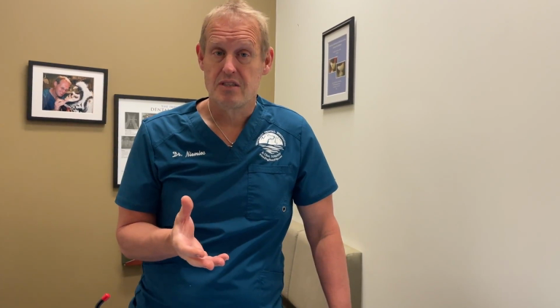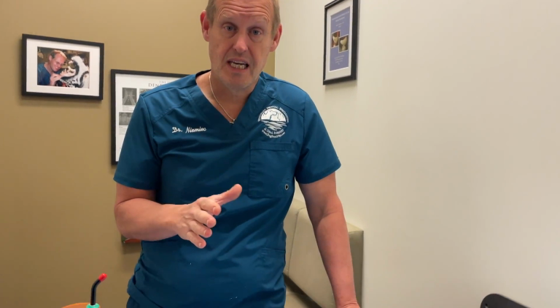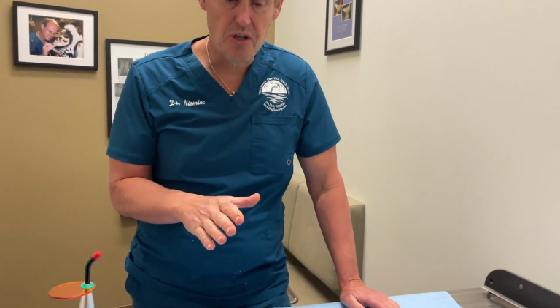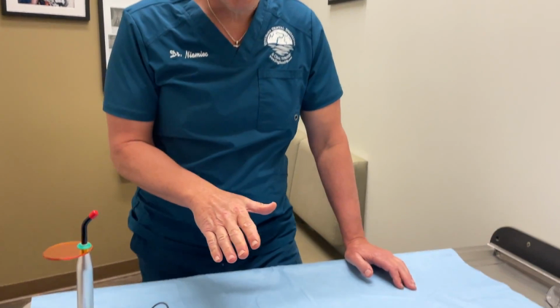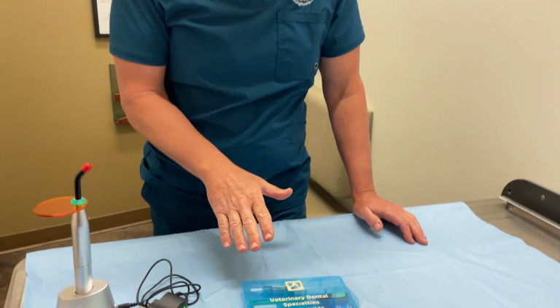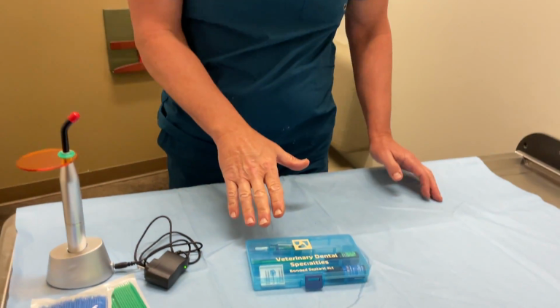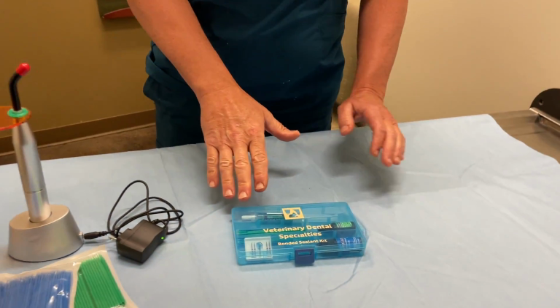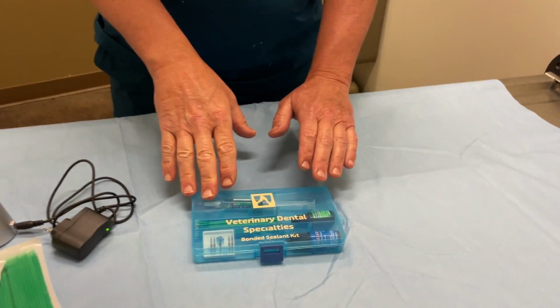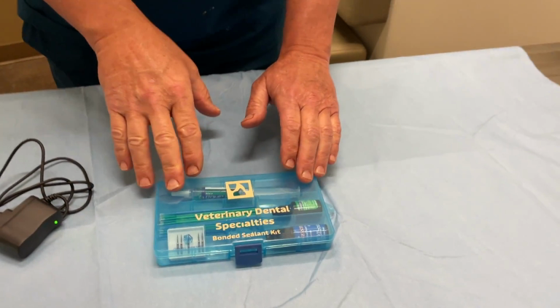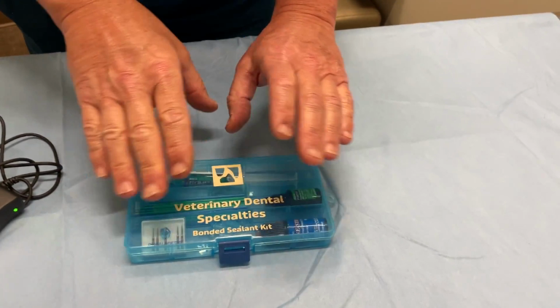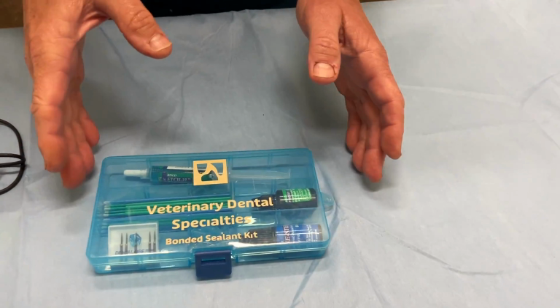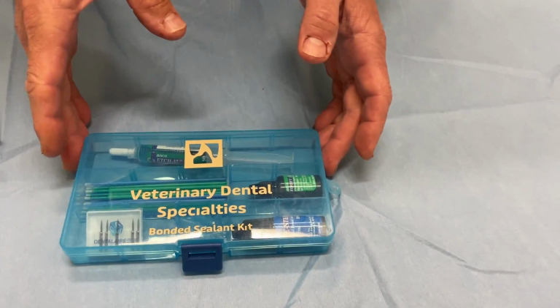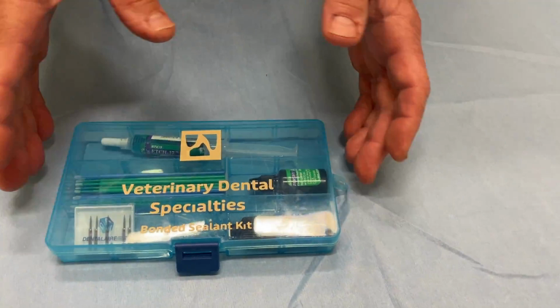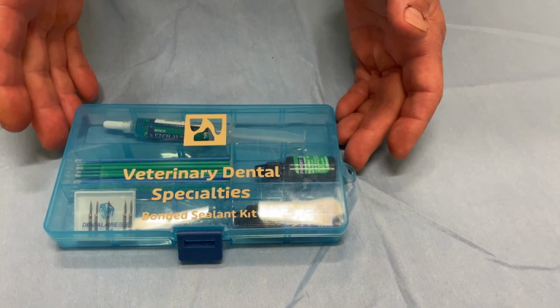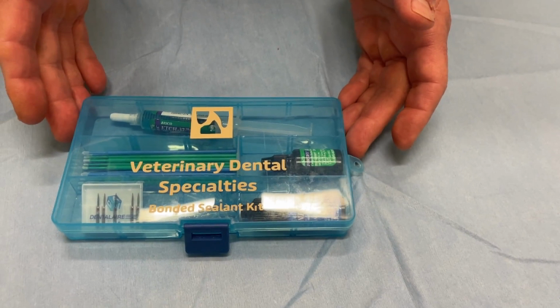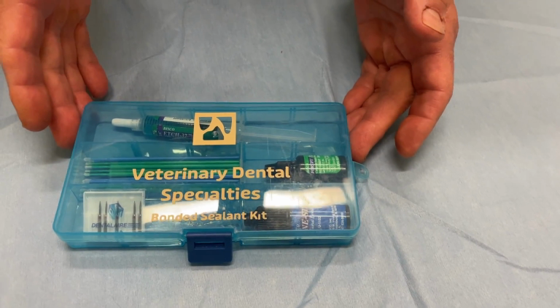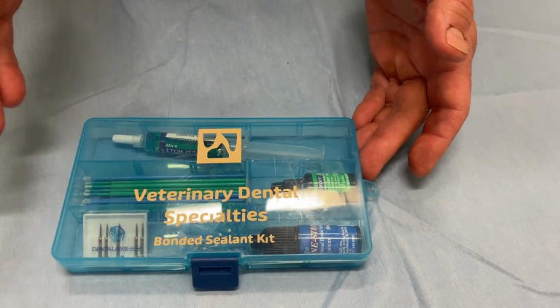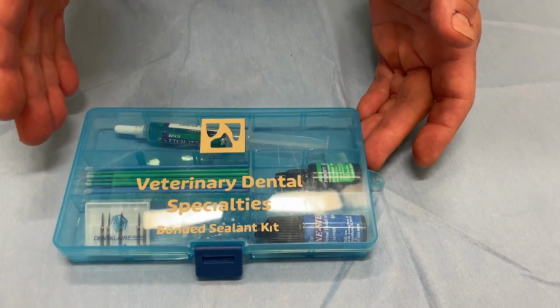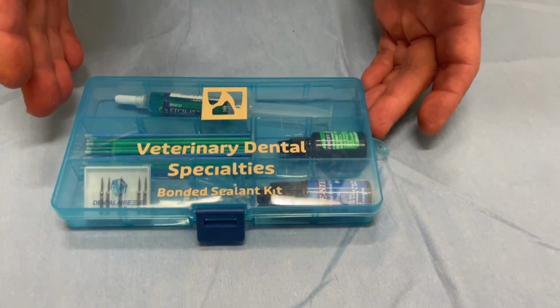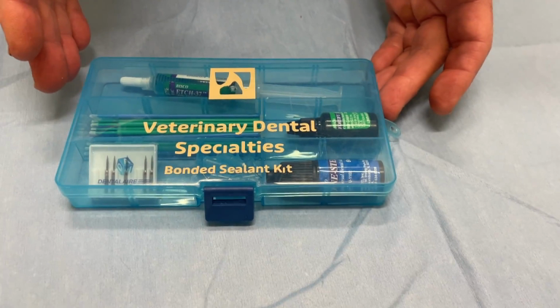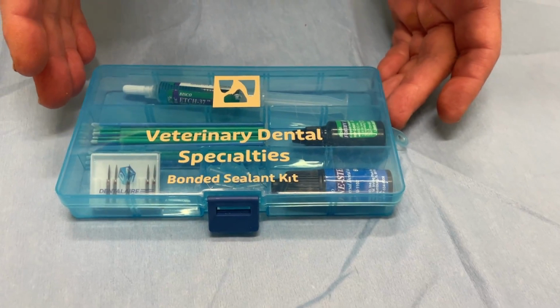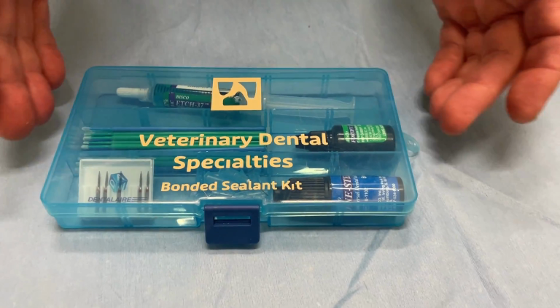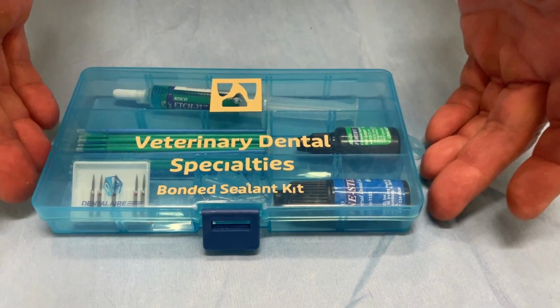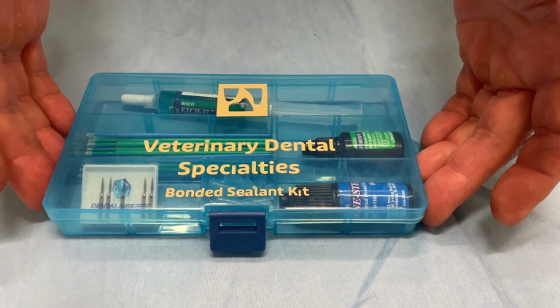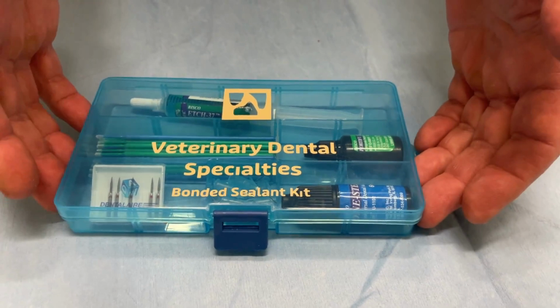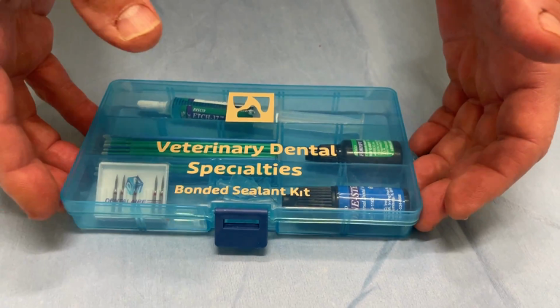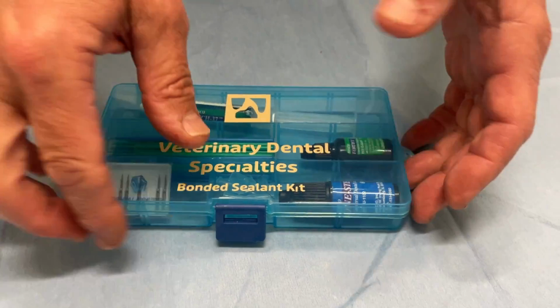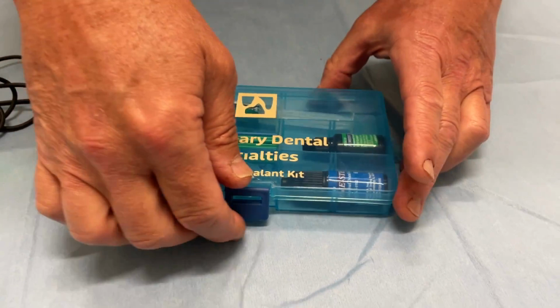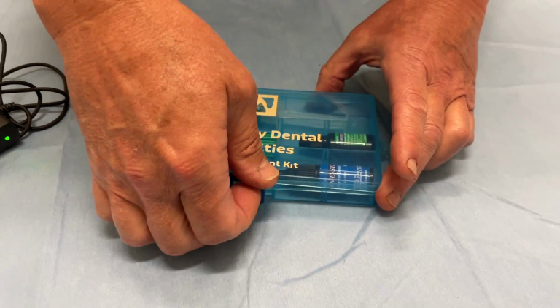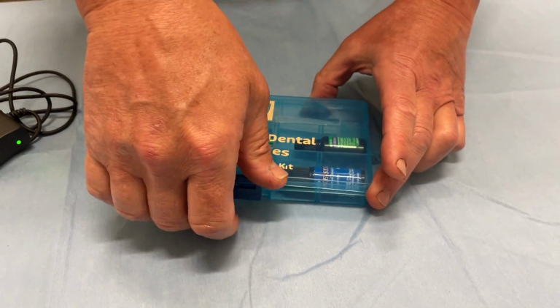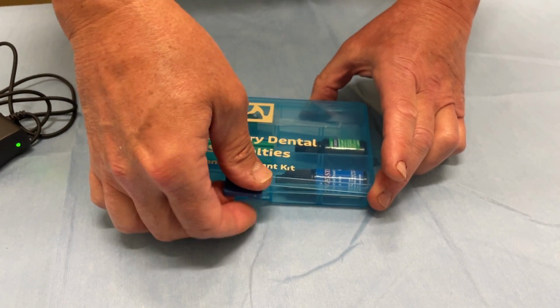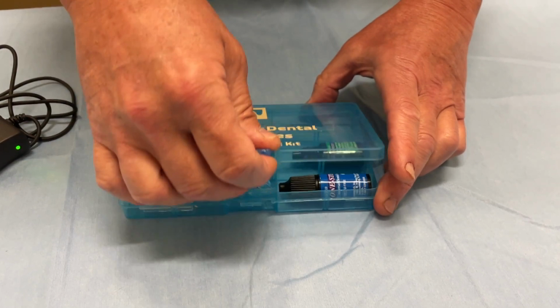So let's take a look at the actual kit. First of all, it comes in a nice small package here. Stores really, really well. When we open it up, you're going to find out what comes in here.